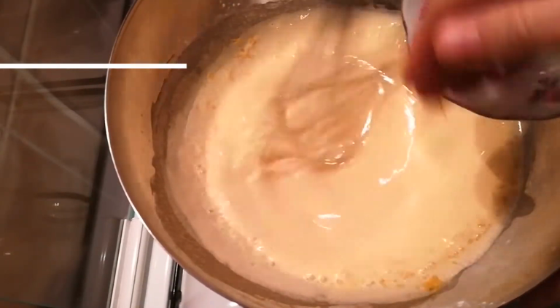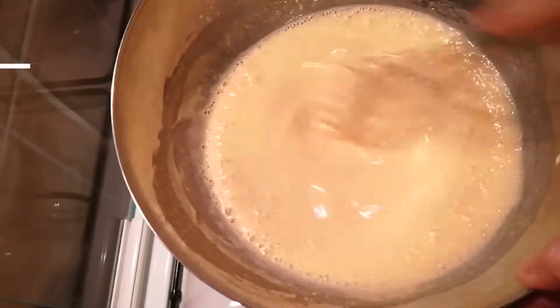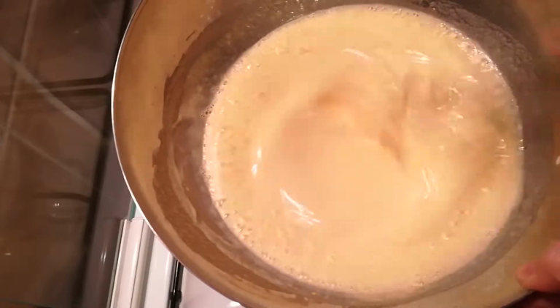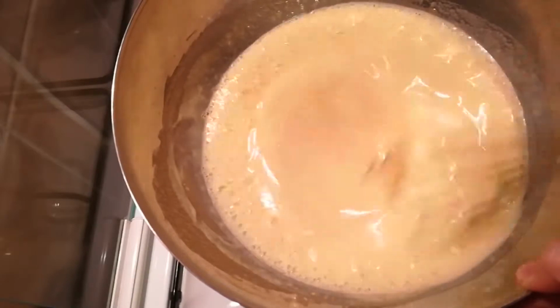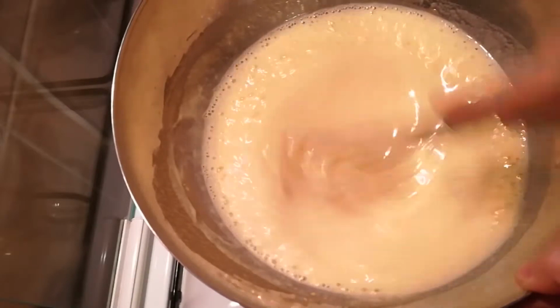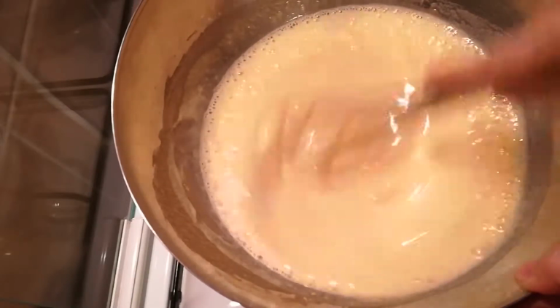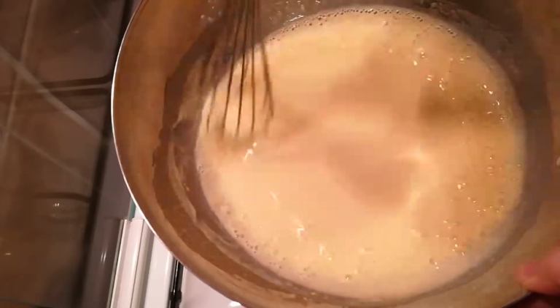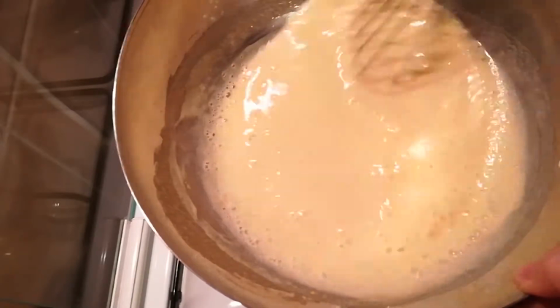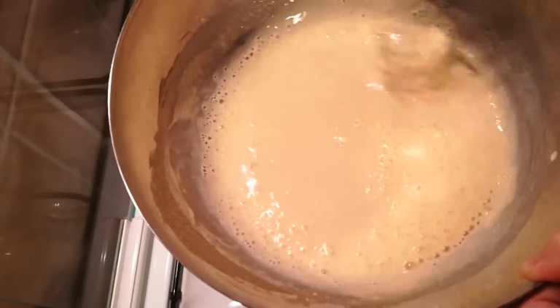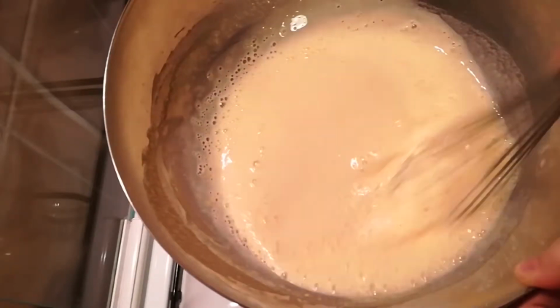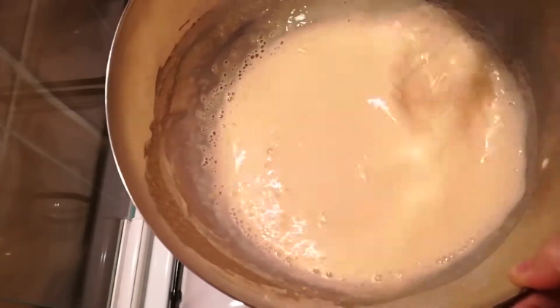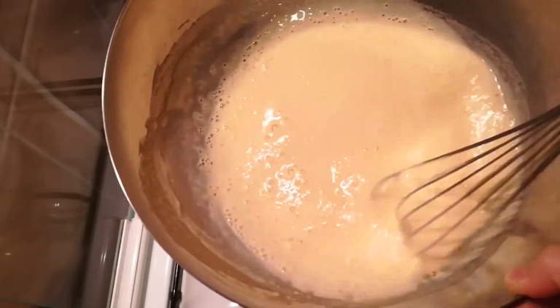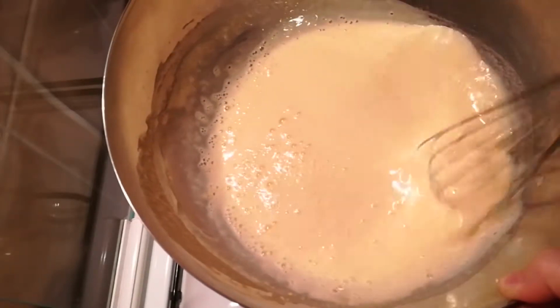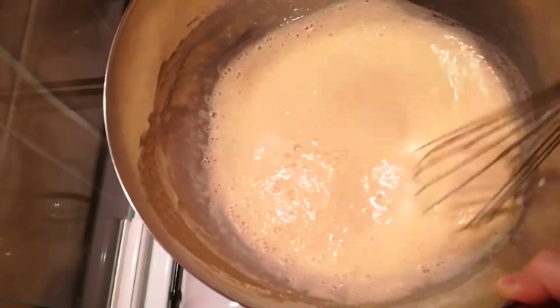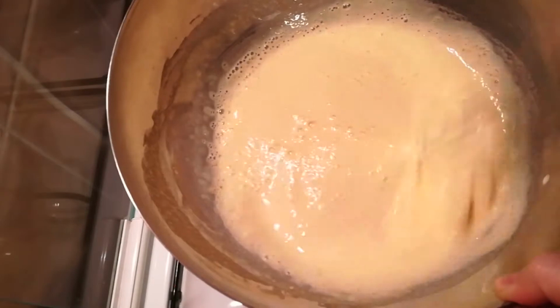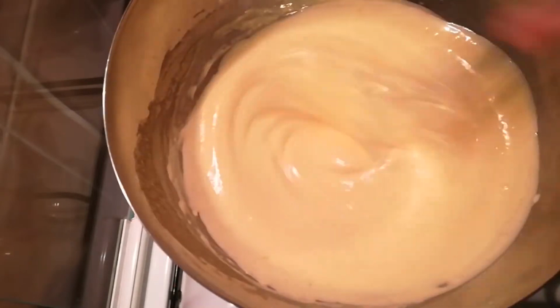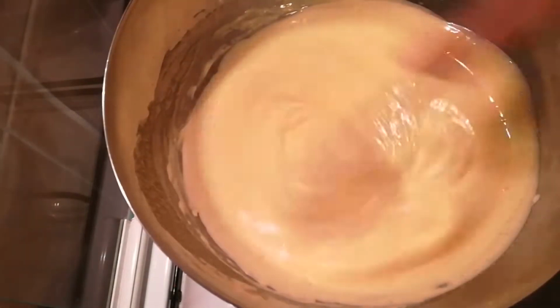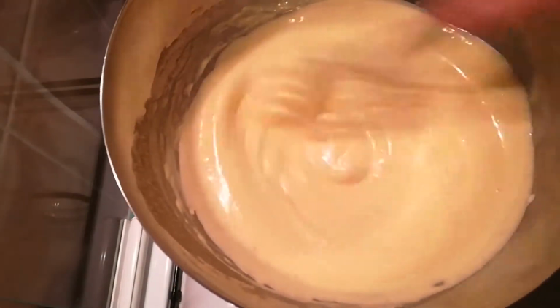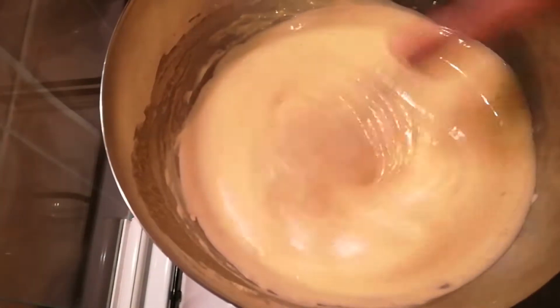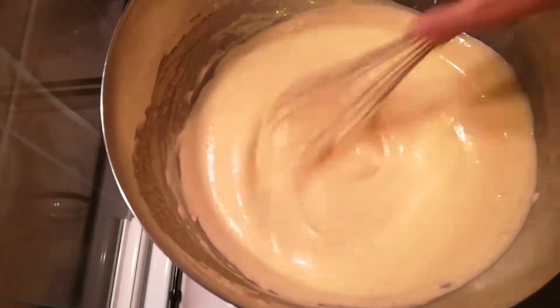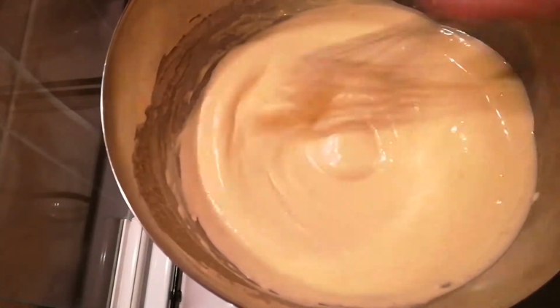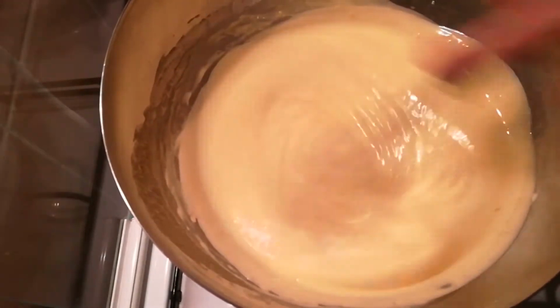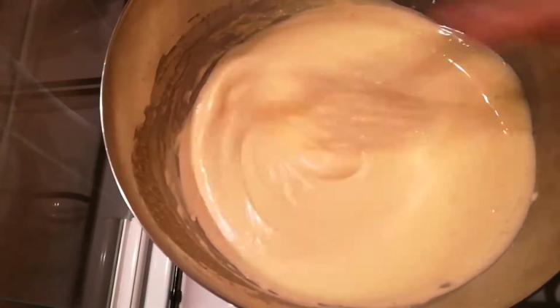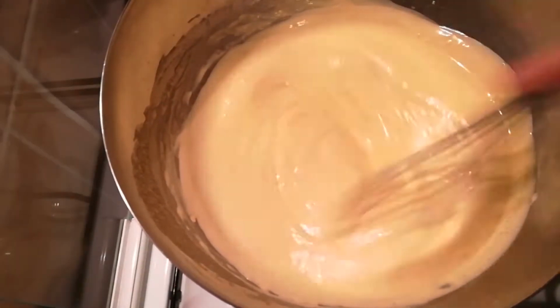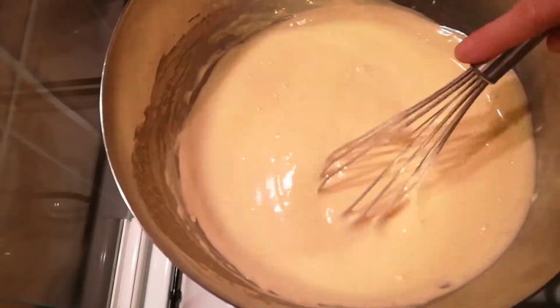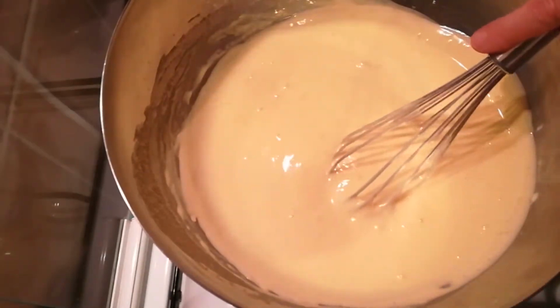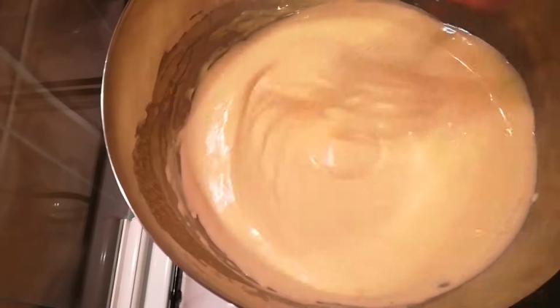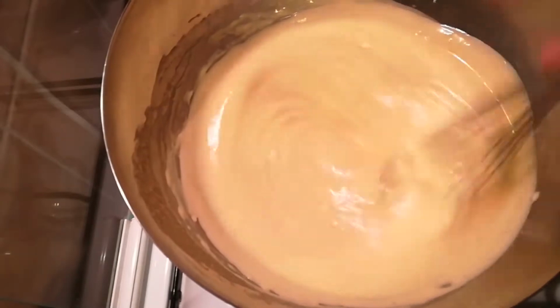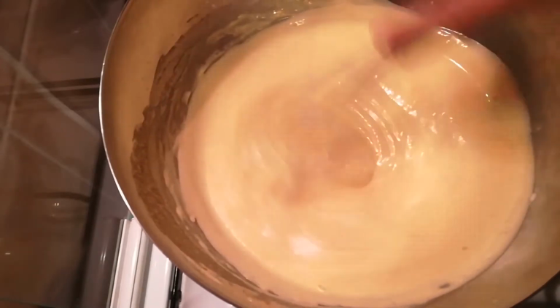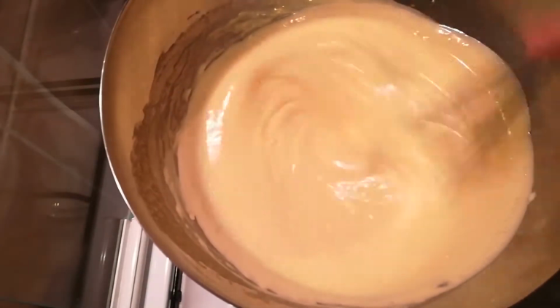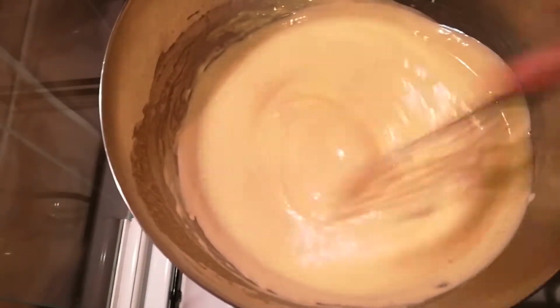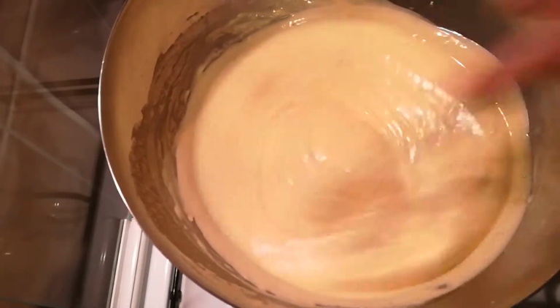Now continue whisking this. I know it is boring but that's how it goes. I actually switched with my mother at one point as my arm started to hurt and I needed to check the camera as well.